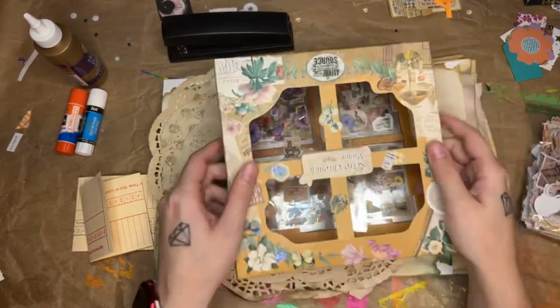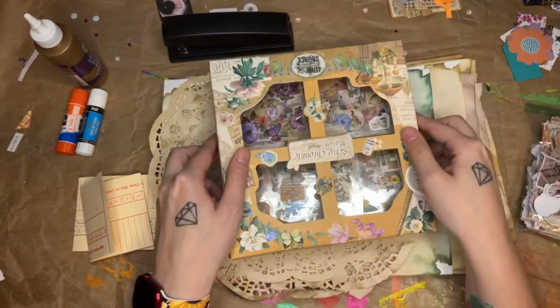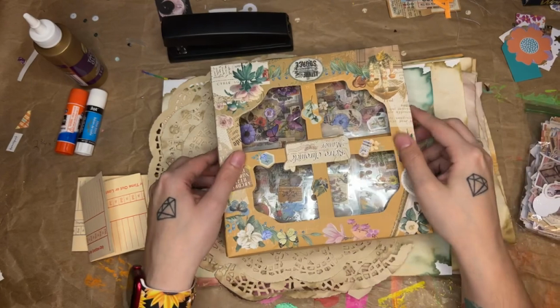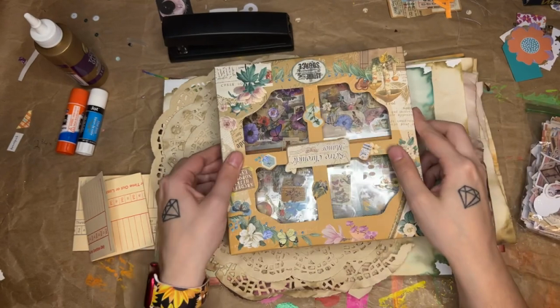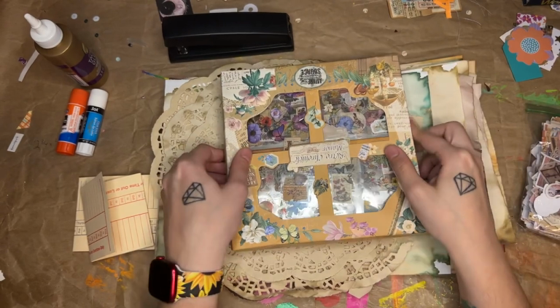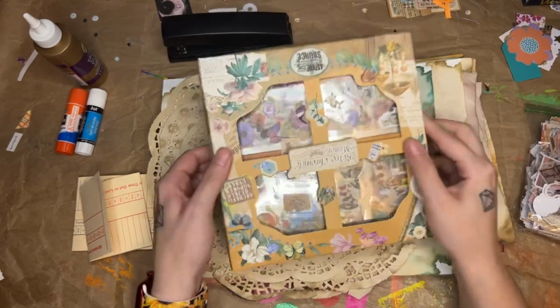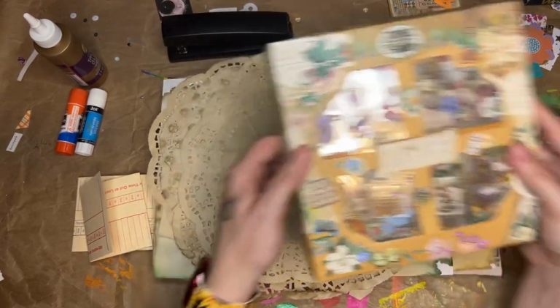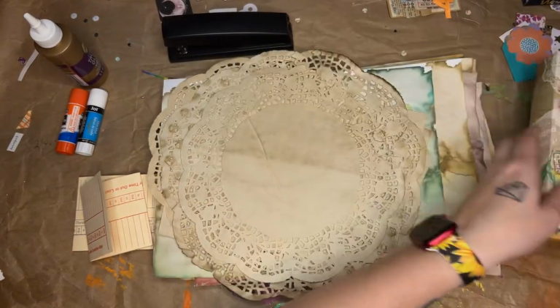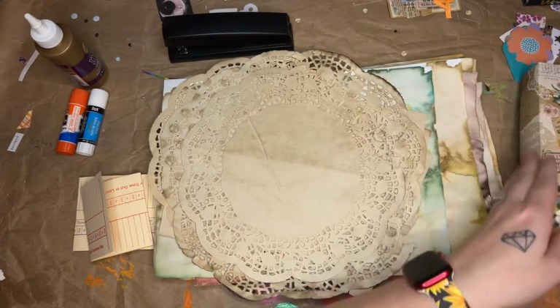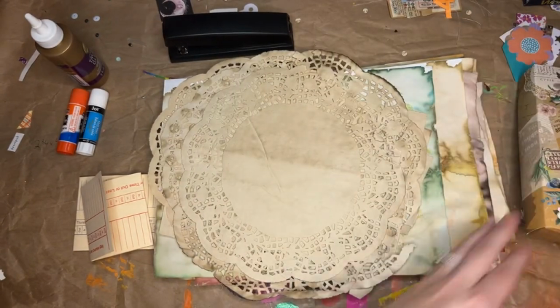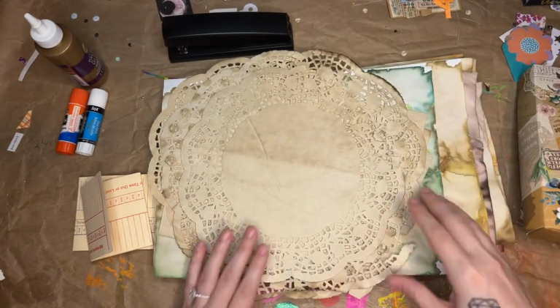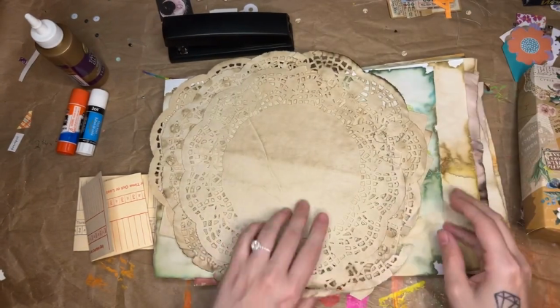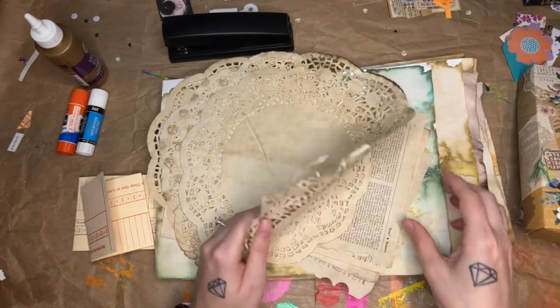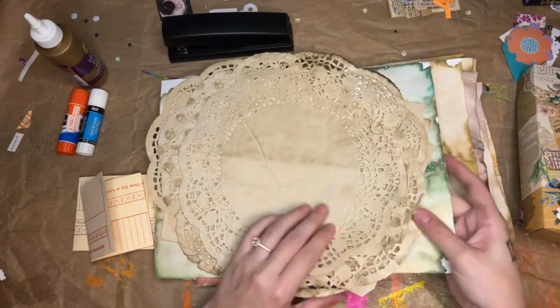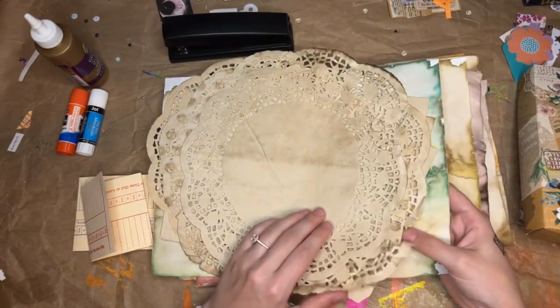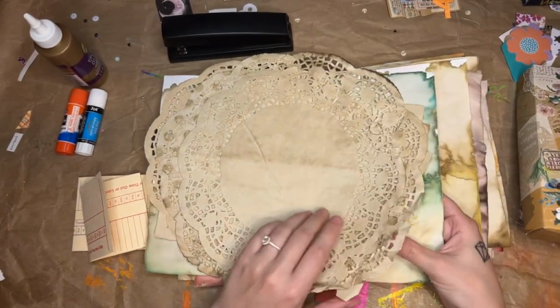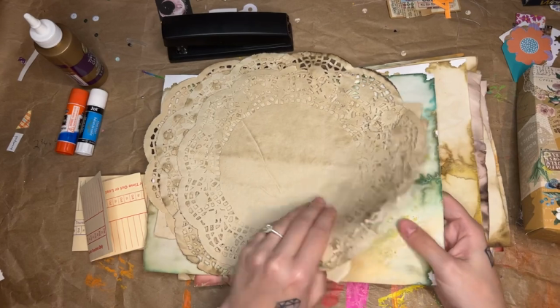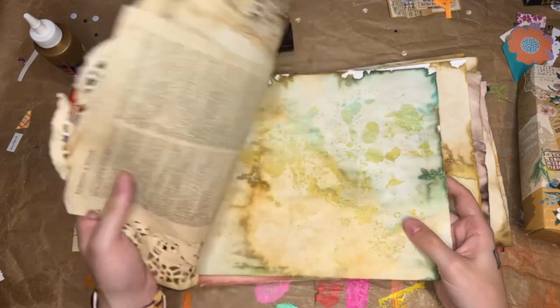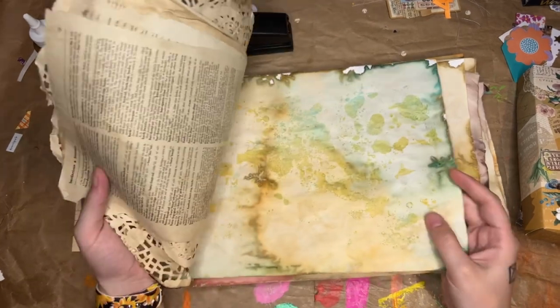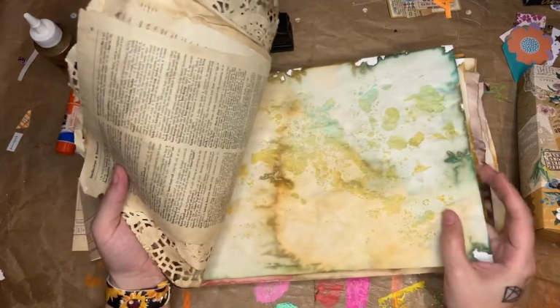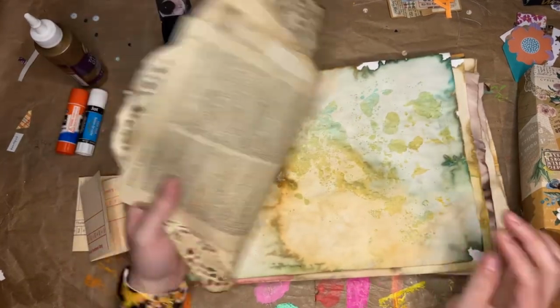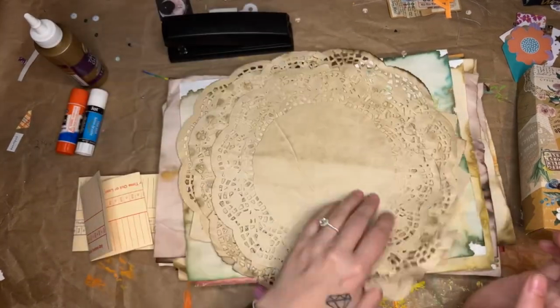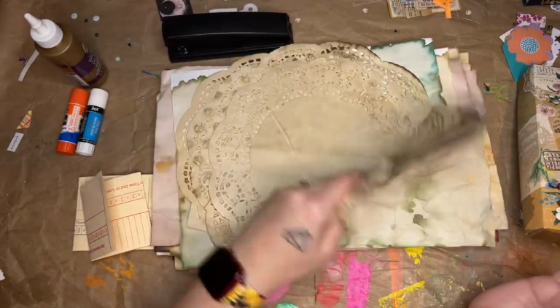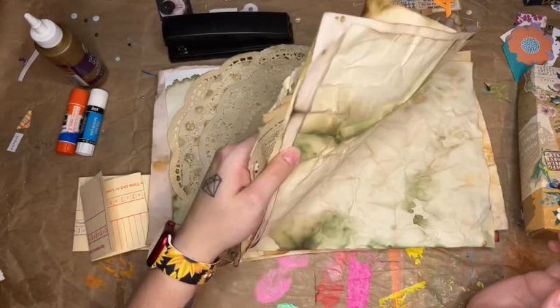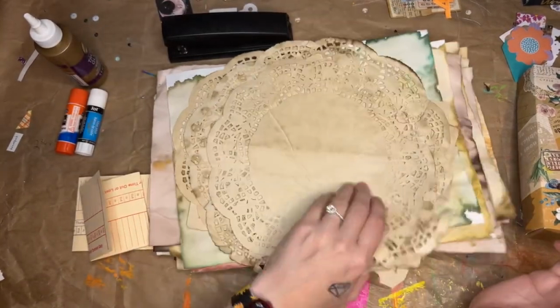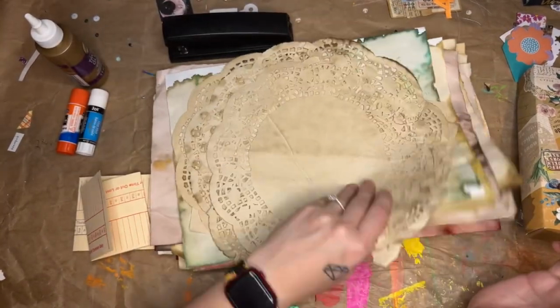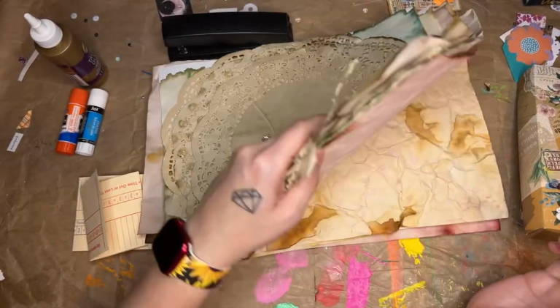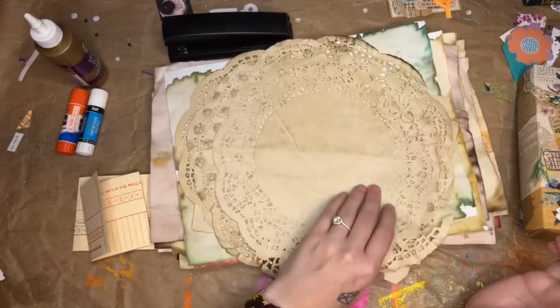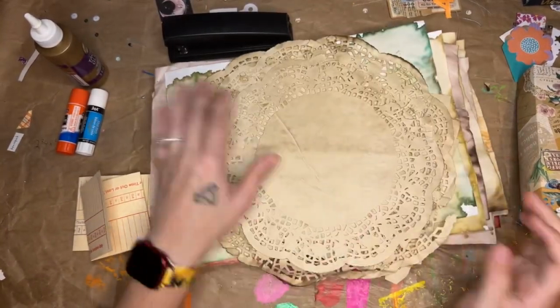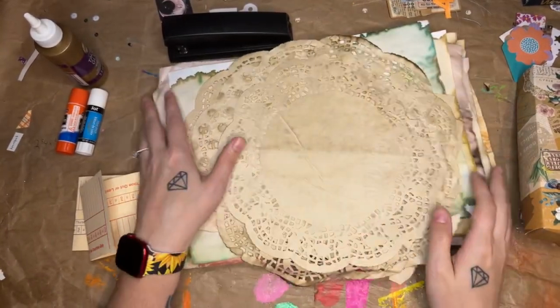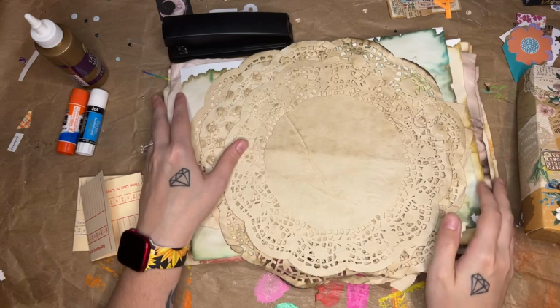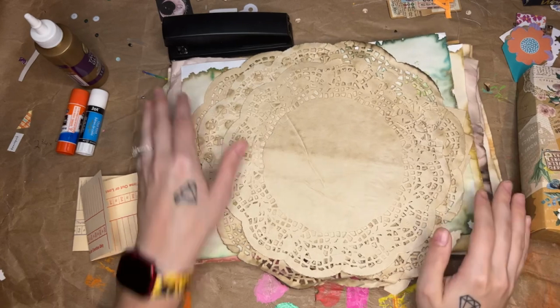And I also have some coffee-dyed and food-color-dyed paper that I made to decorate with.